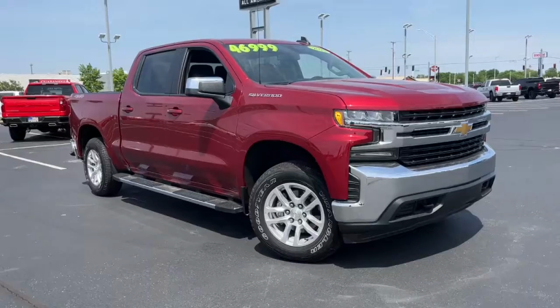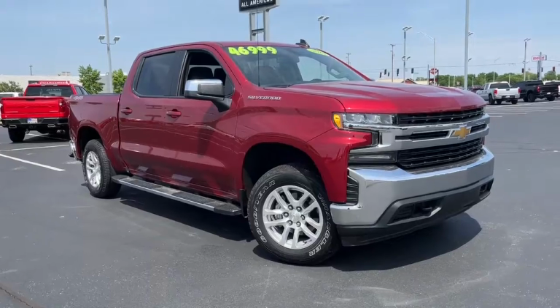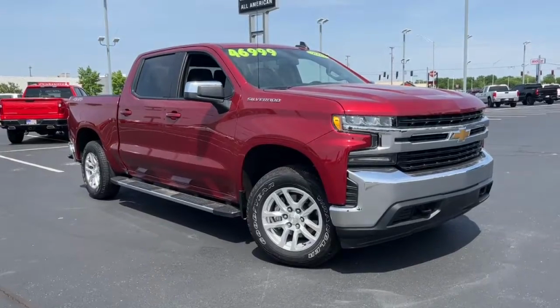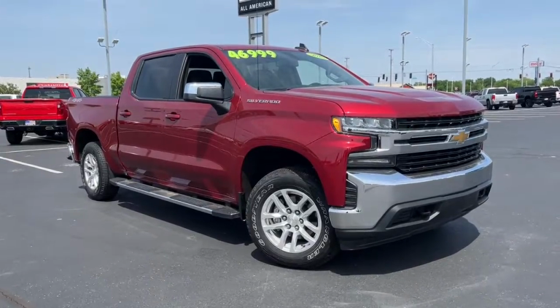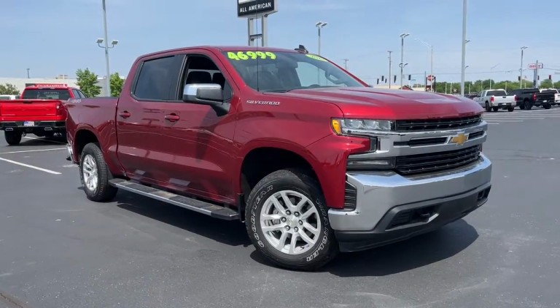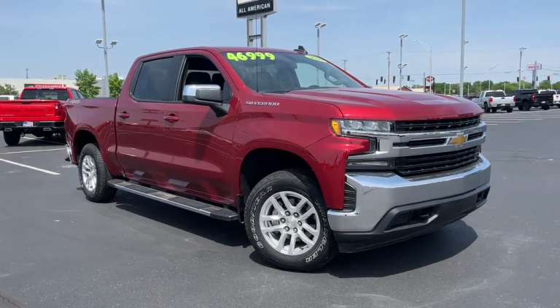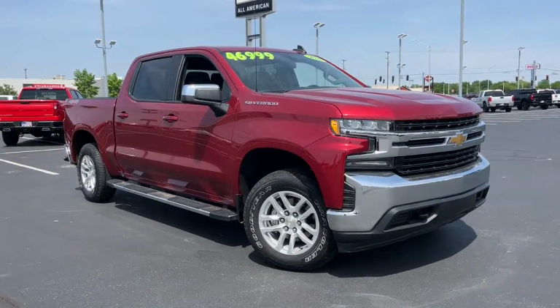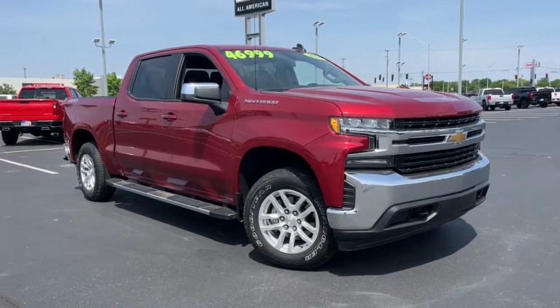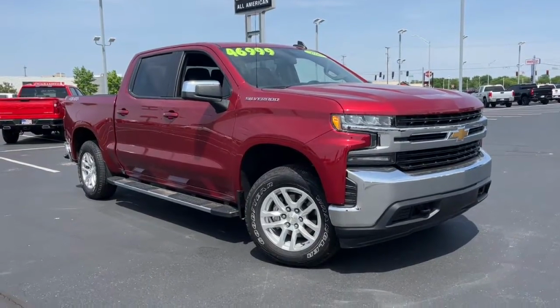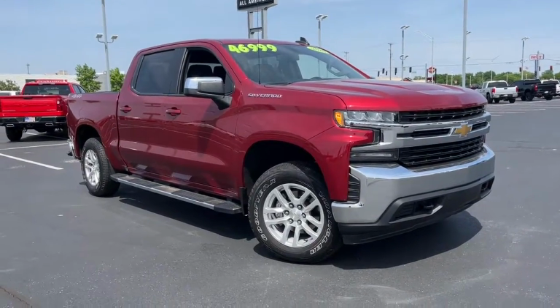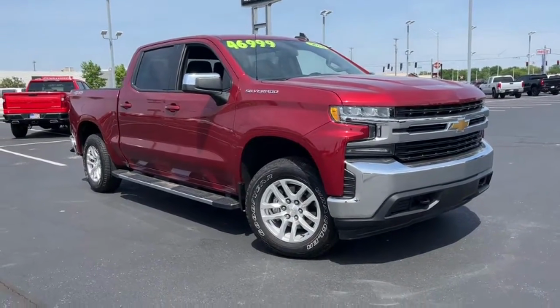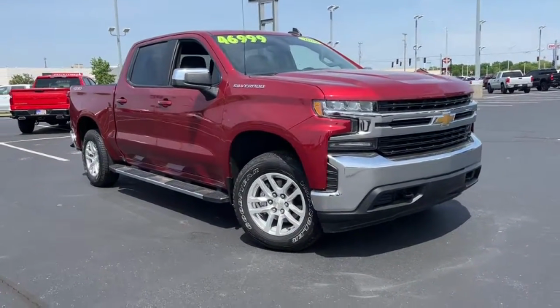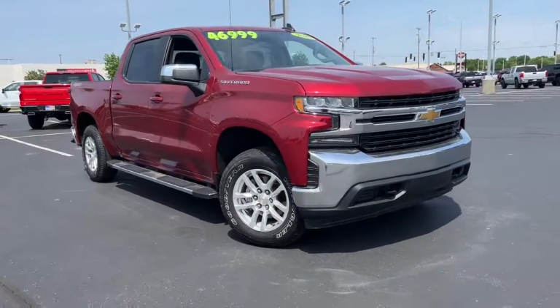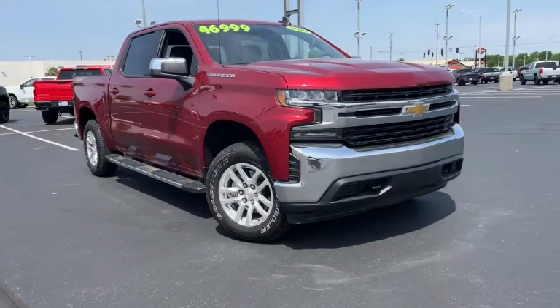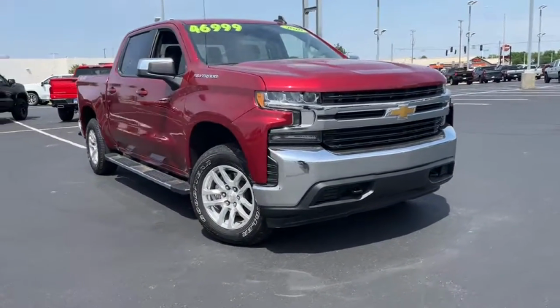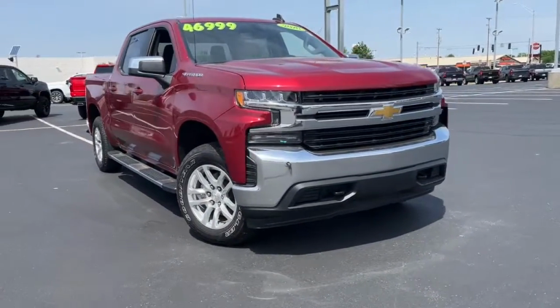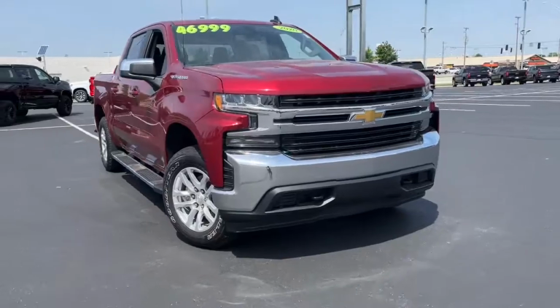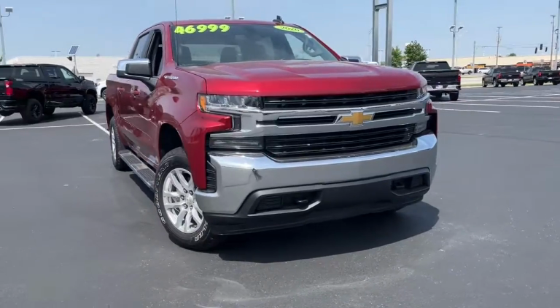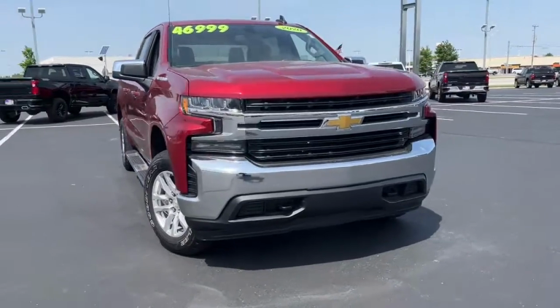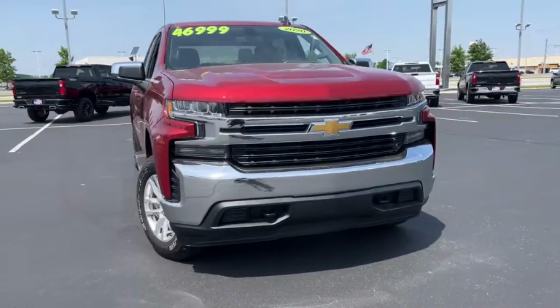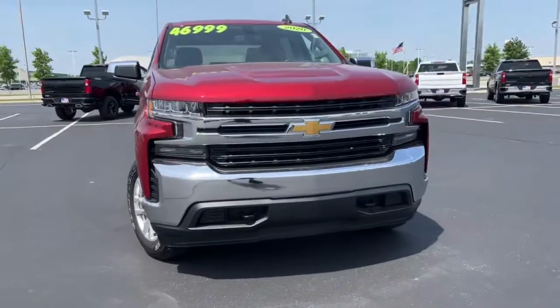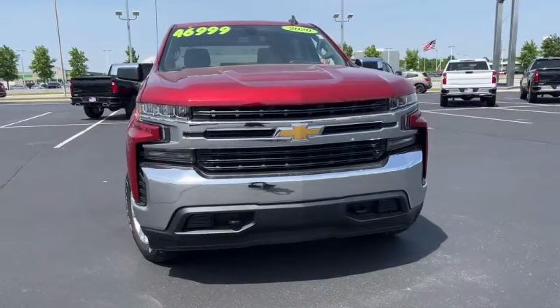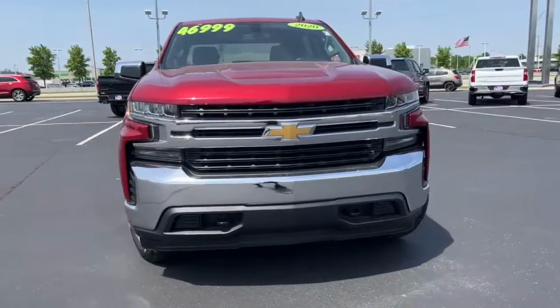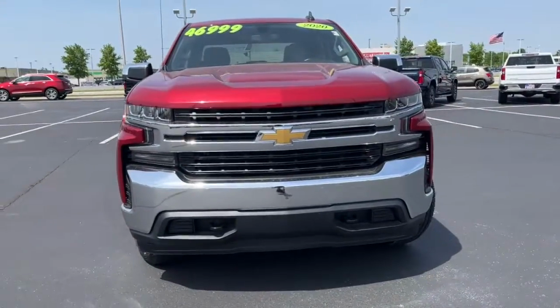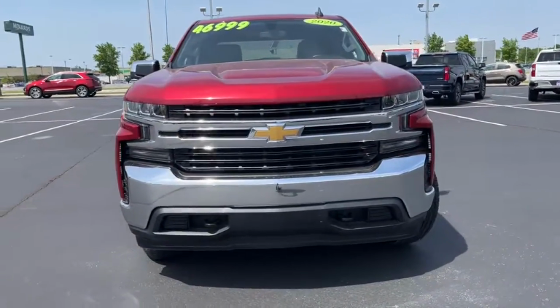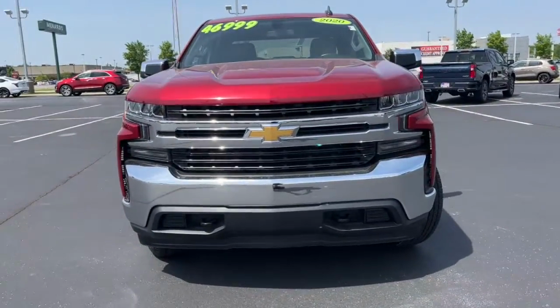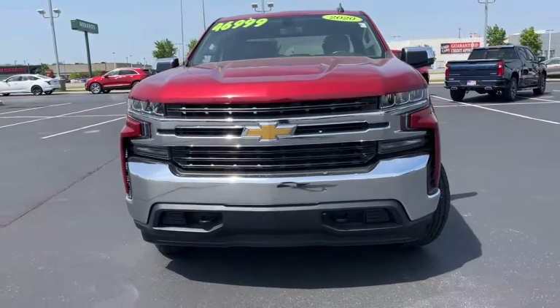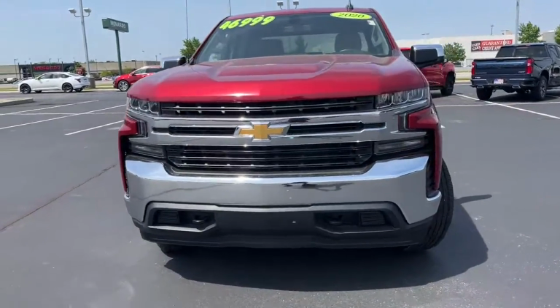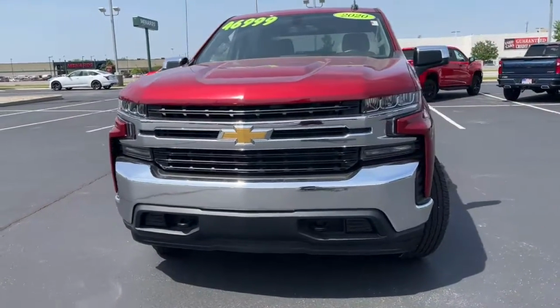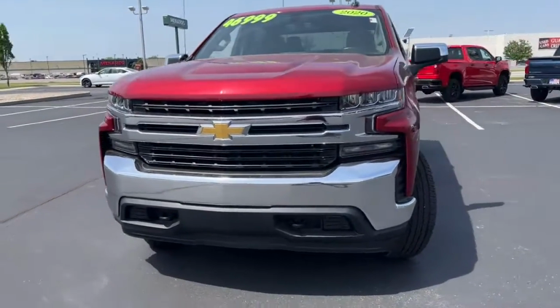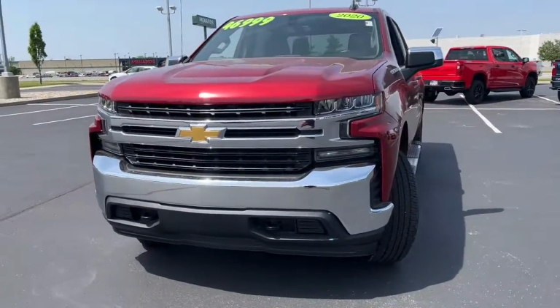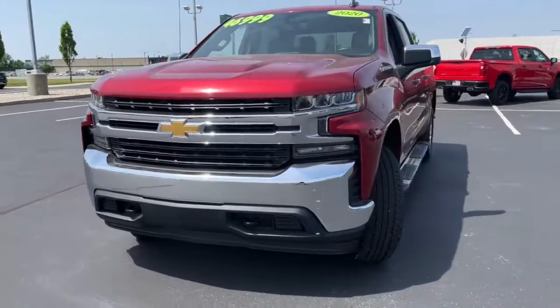Get acquainted with the 2020 Chevrolet Silverado 1500. This vehicle is an outstanding buy with fewer than 15,000 miles on the odometer.